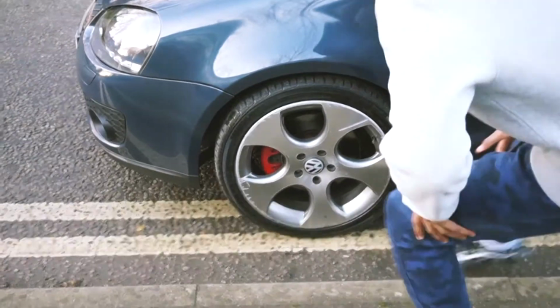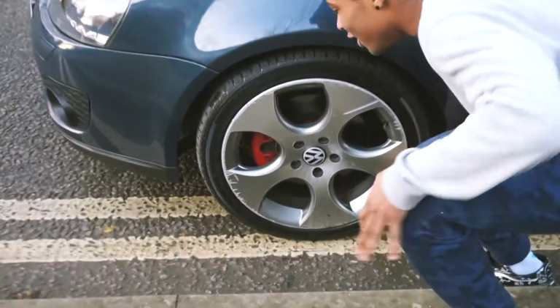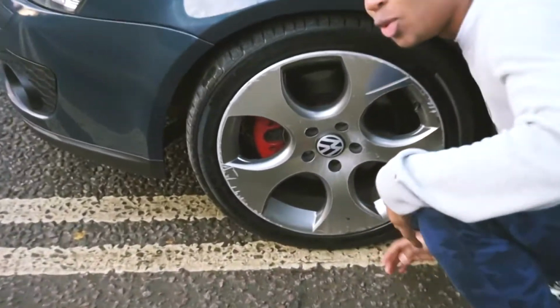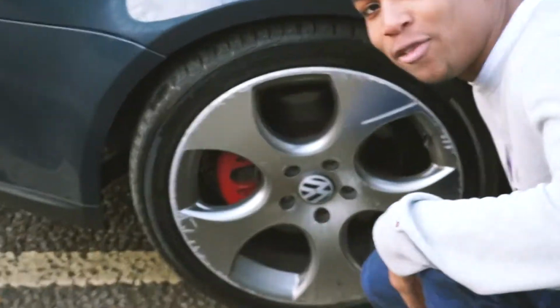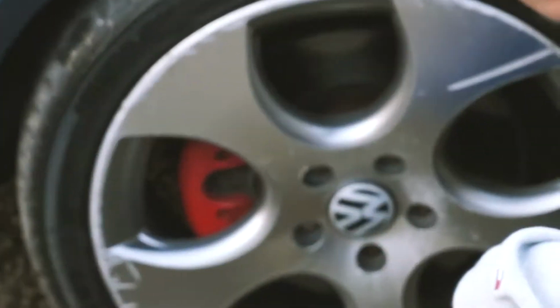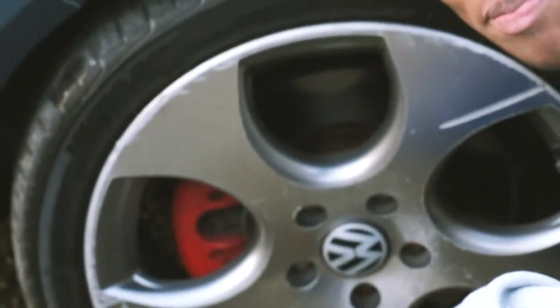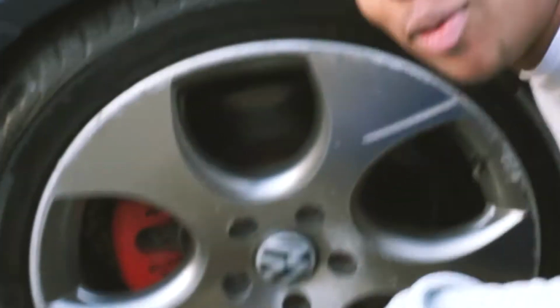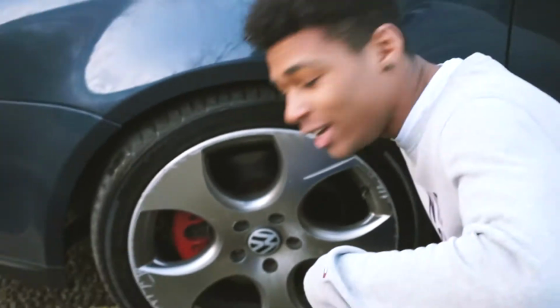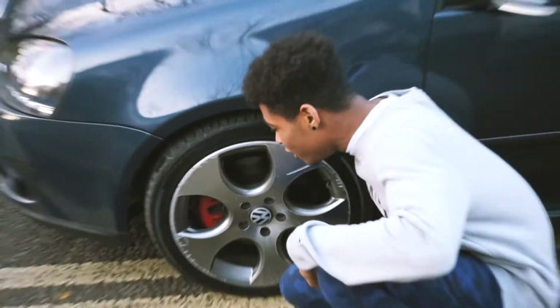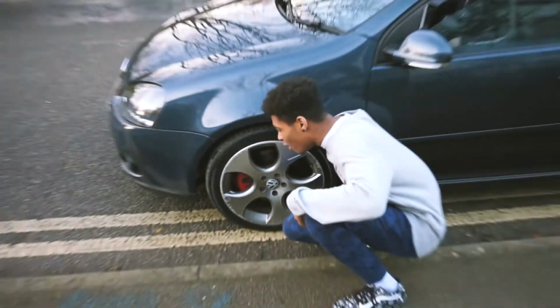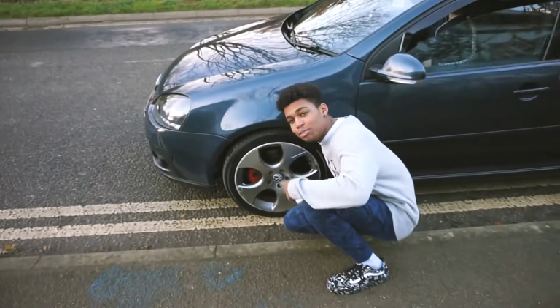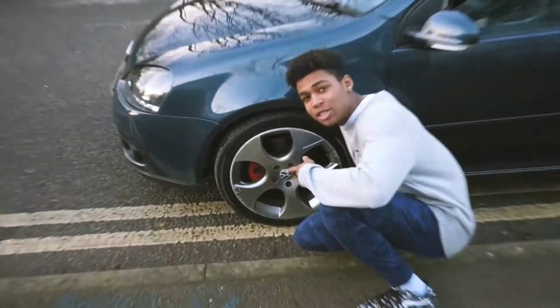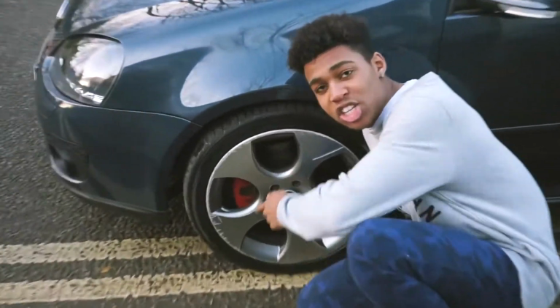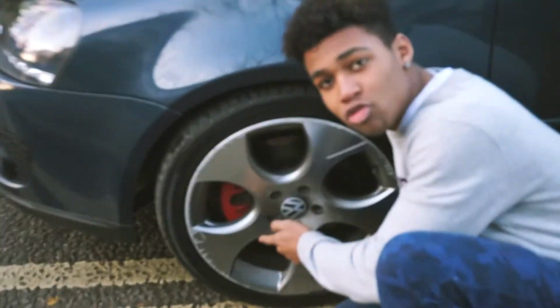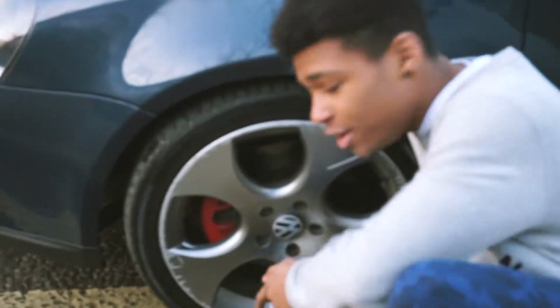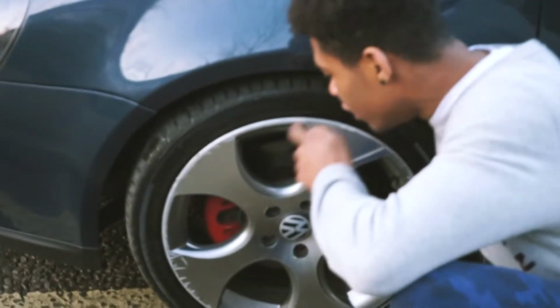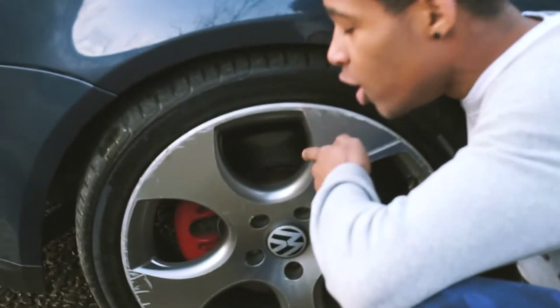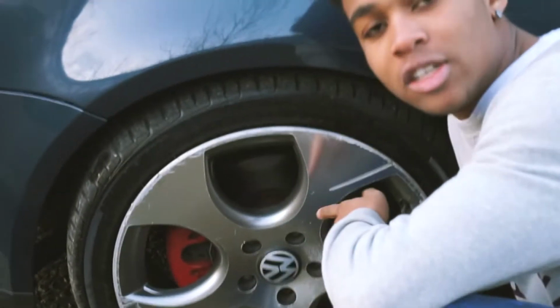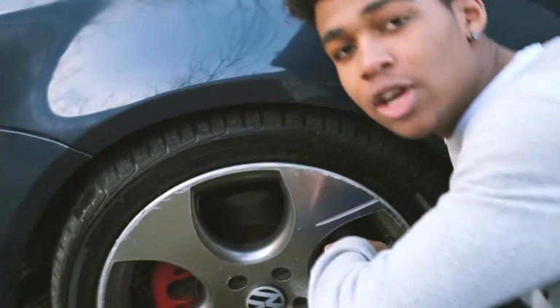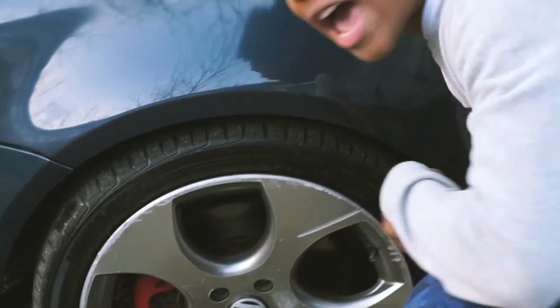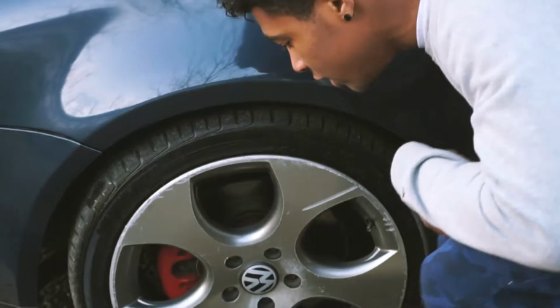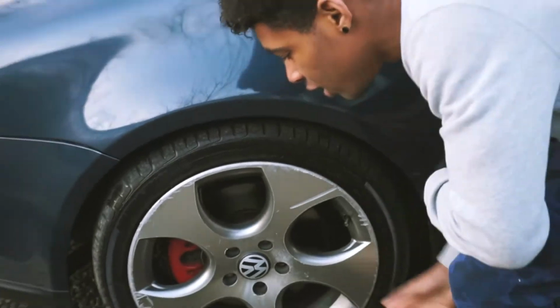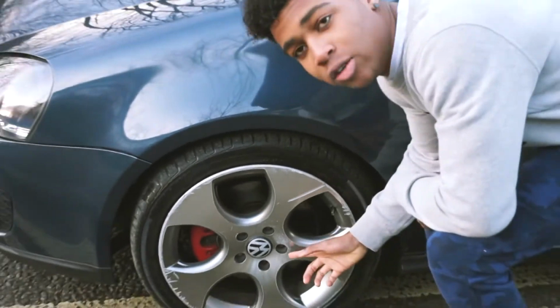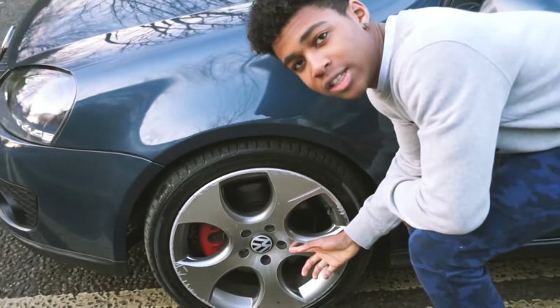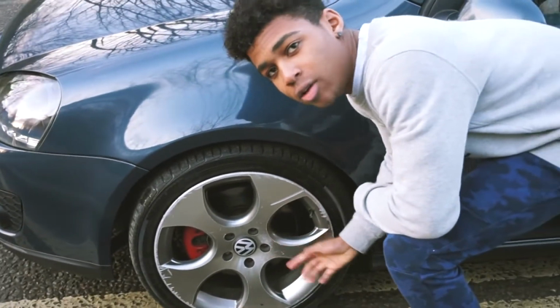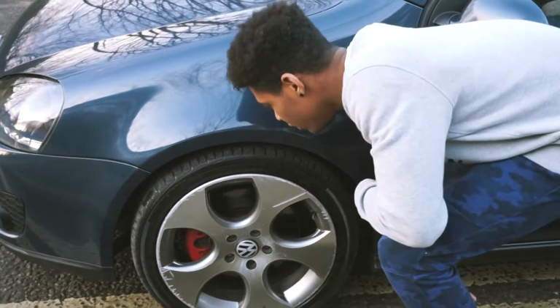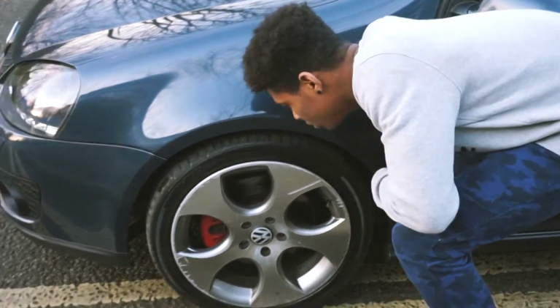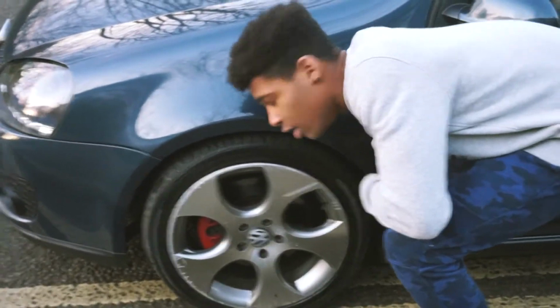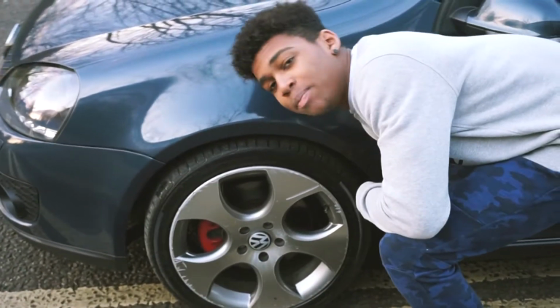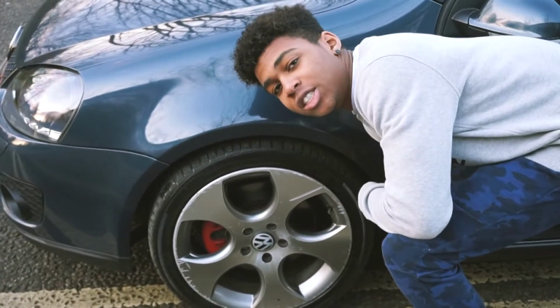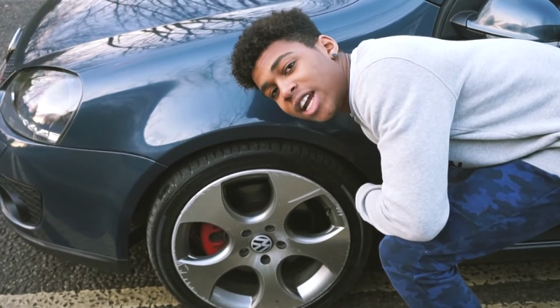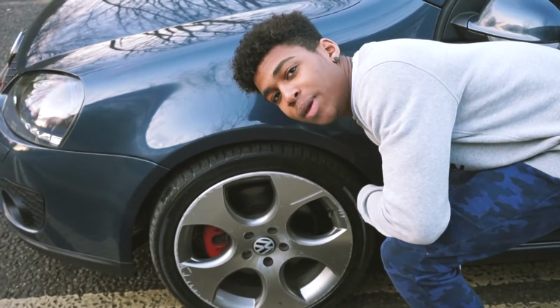Look at the 24s on these bad boys. You've got a nice brake caliper, red. You've got some silver alloy, Volkswagen style. Also, you've got the brake pads, red as can be.